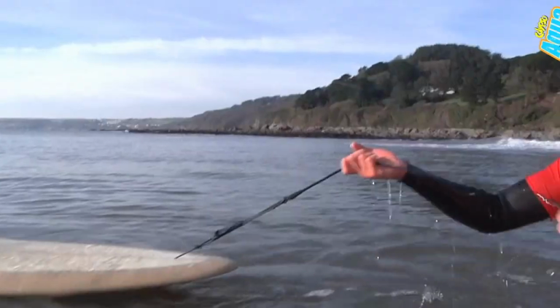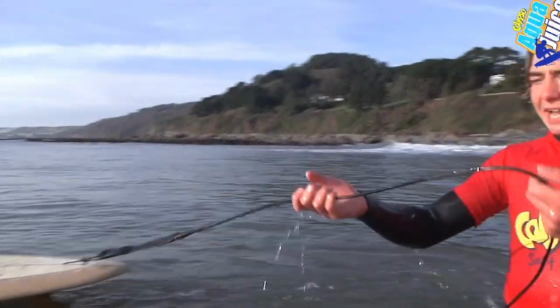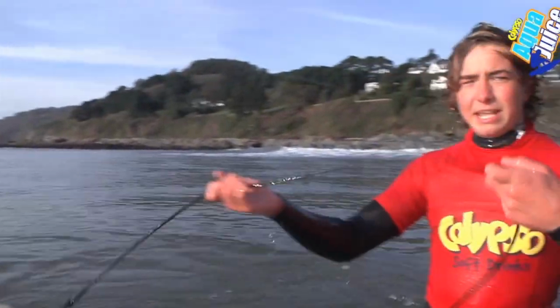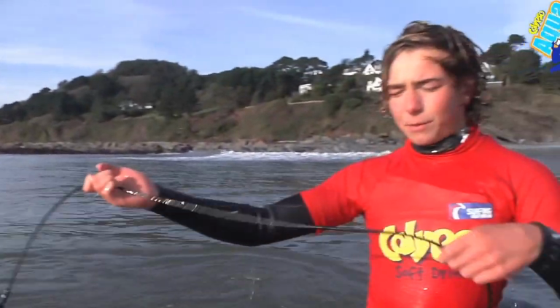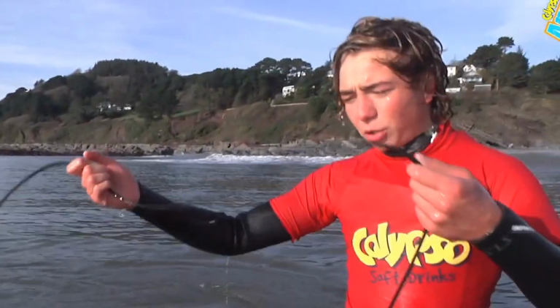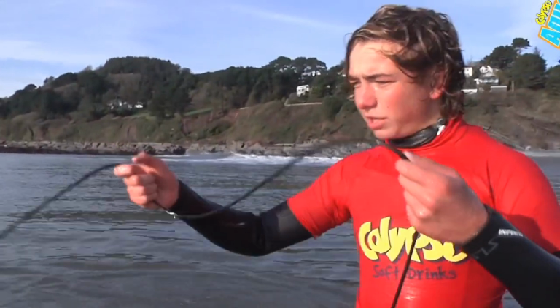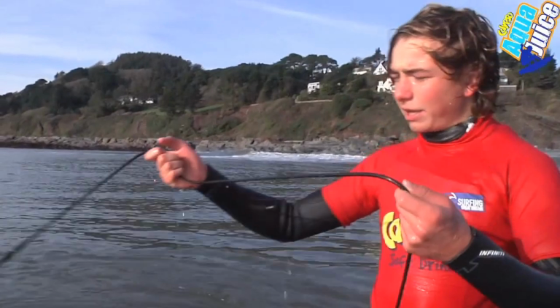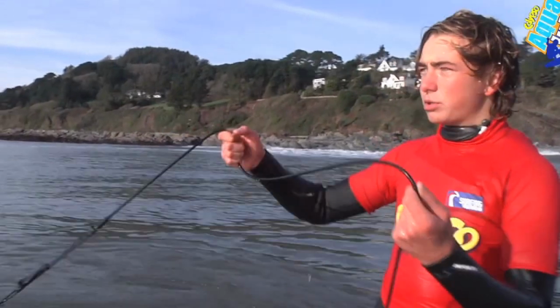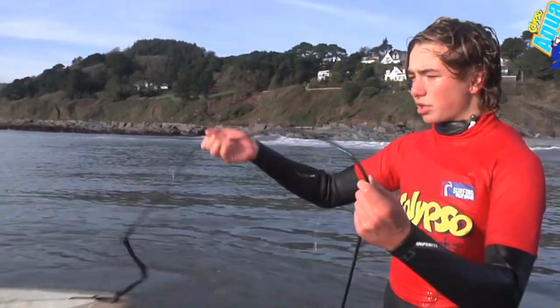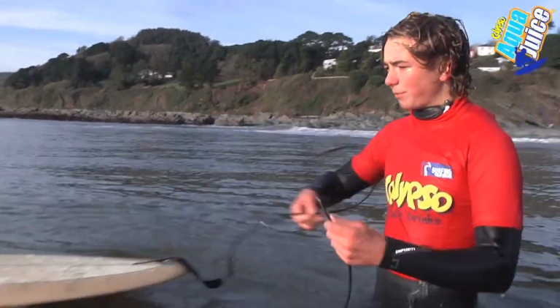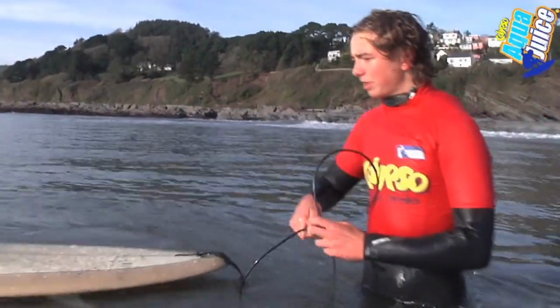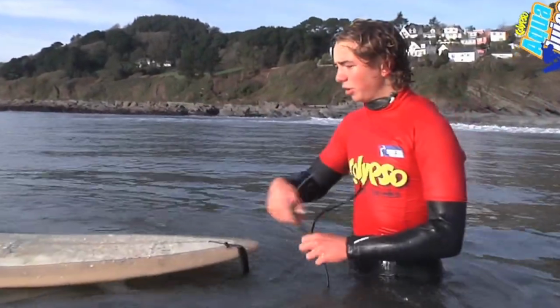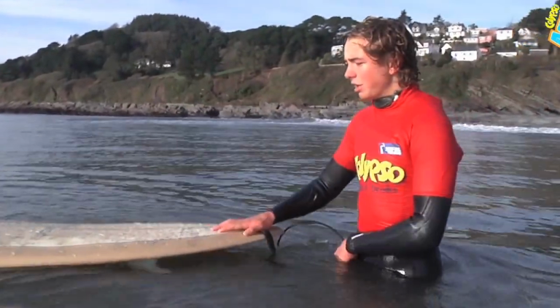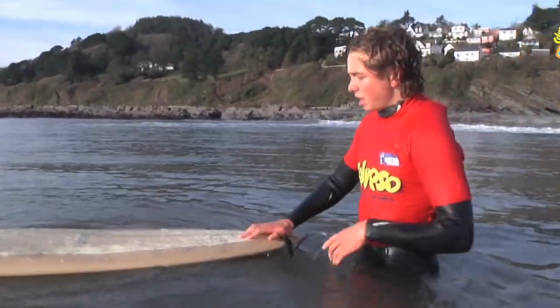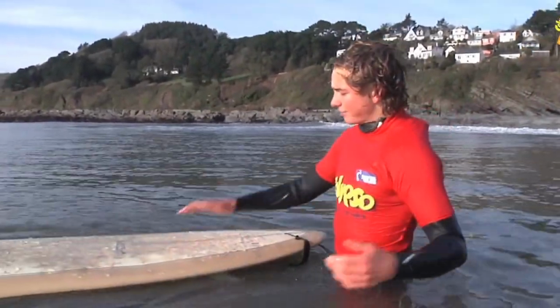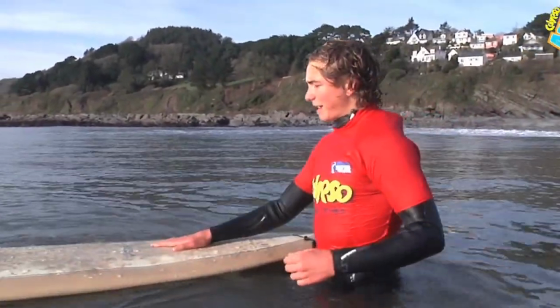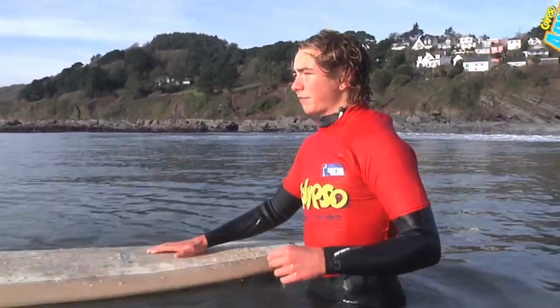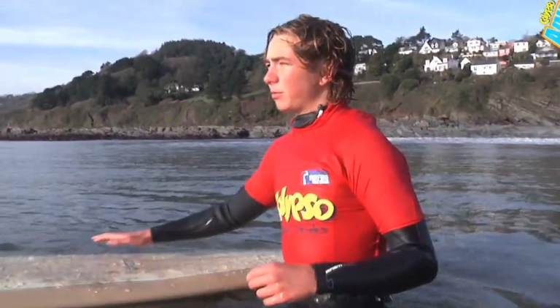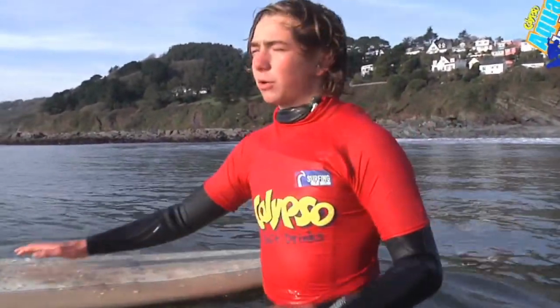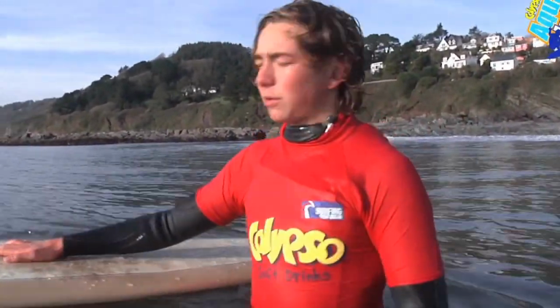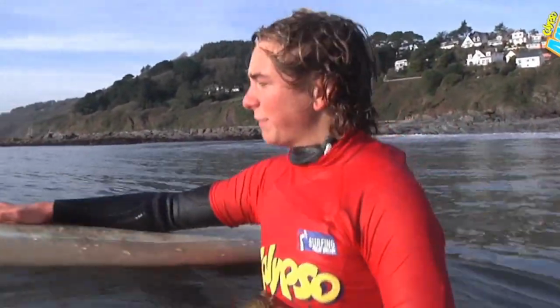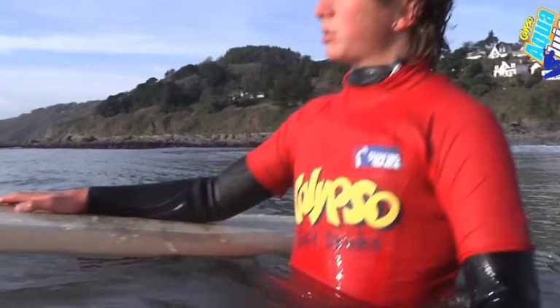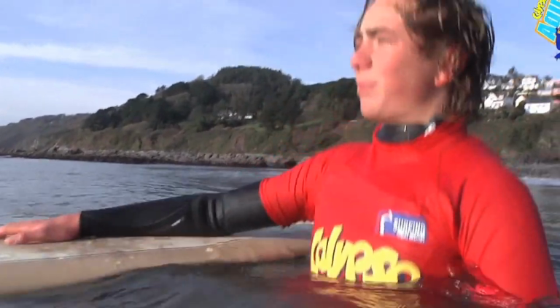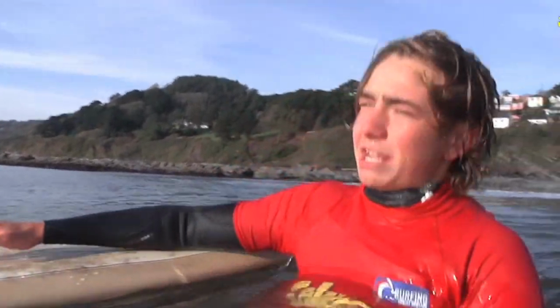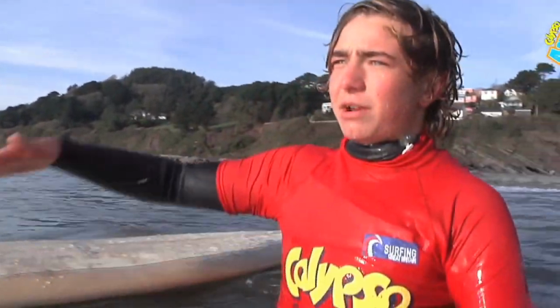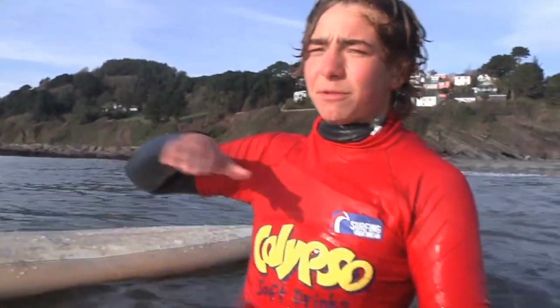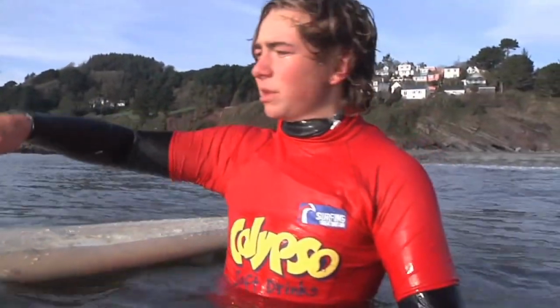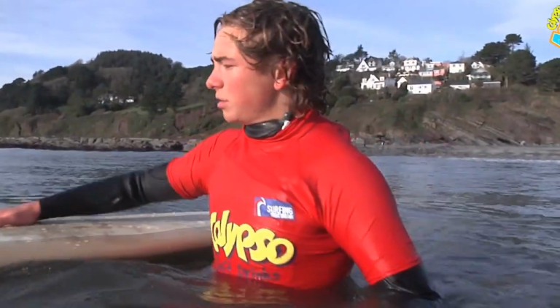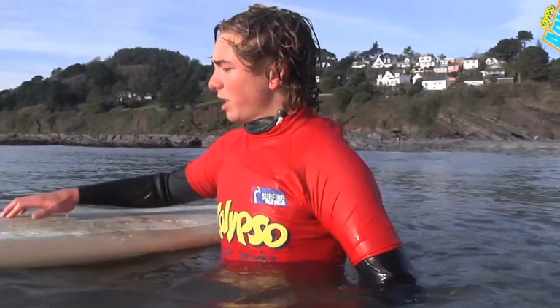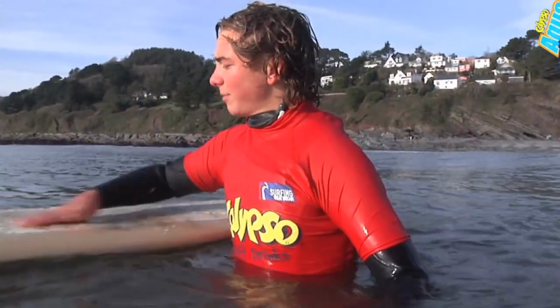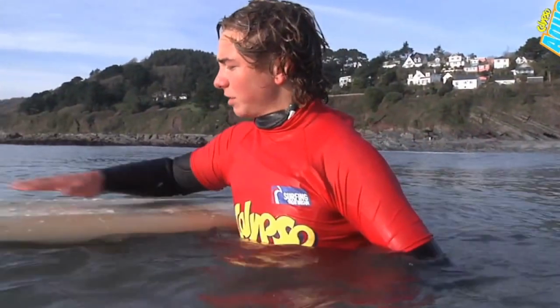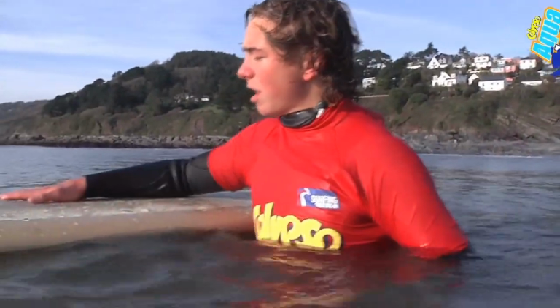You connect the leash from the board to your ankle just to stop you from losing the board and having to paddle after it when you fall off a wave, and also to prevent injury from the board hitting someone else in the water.